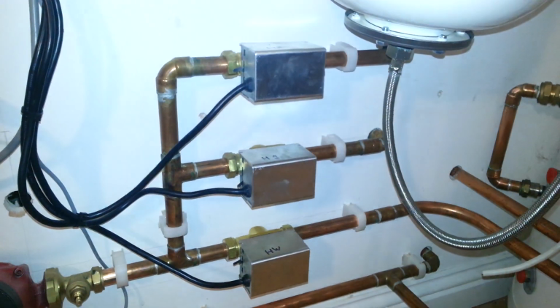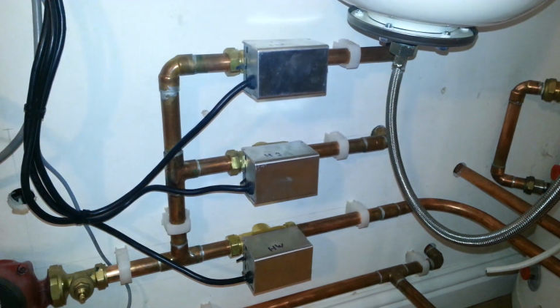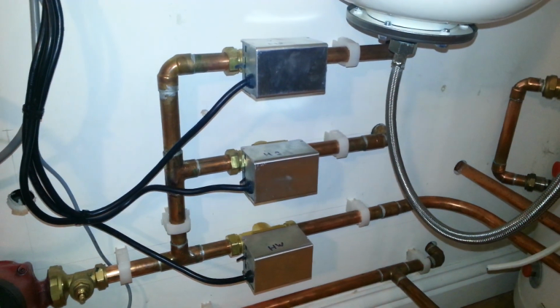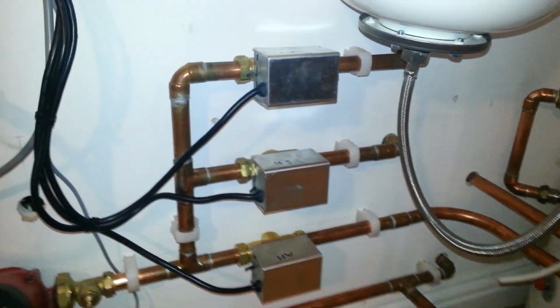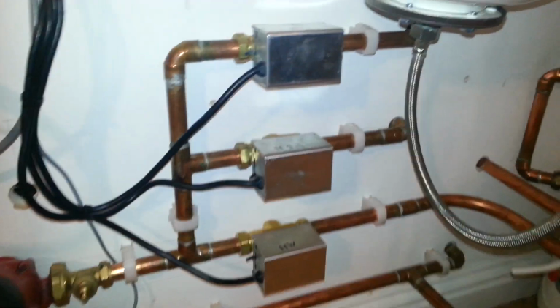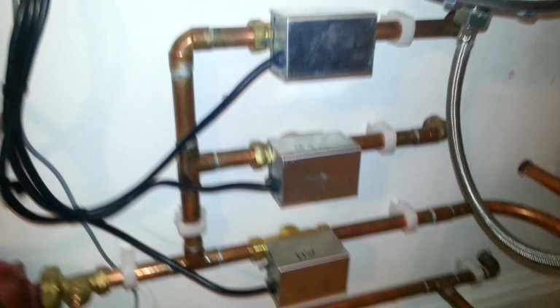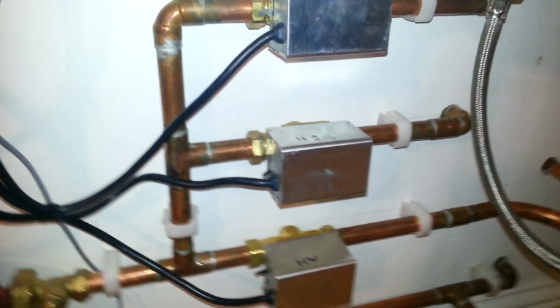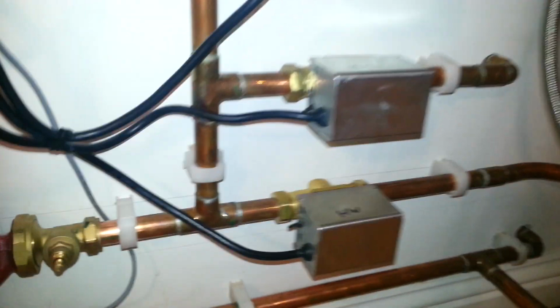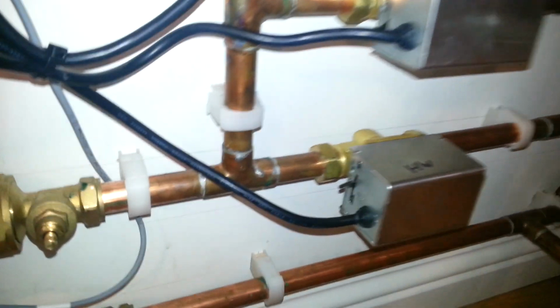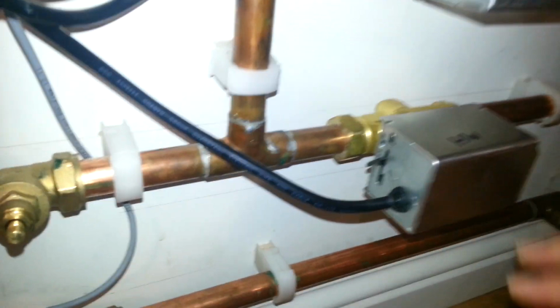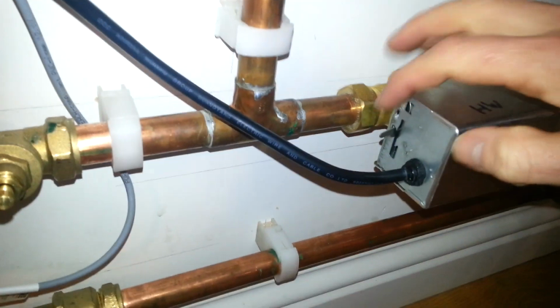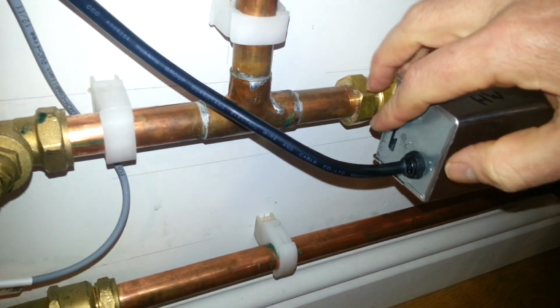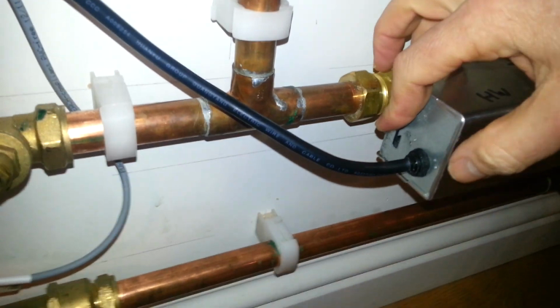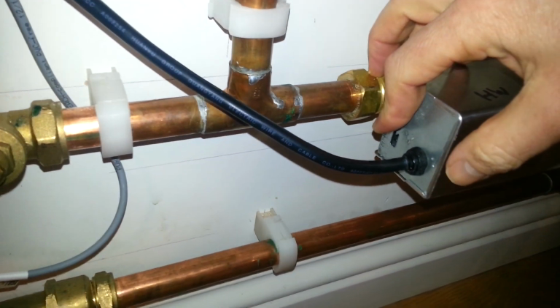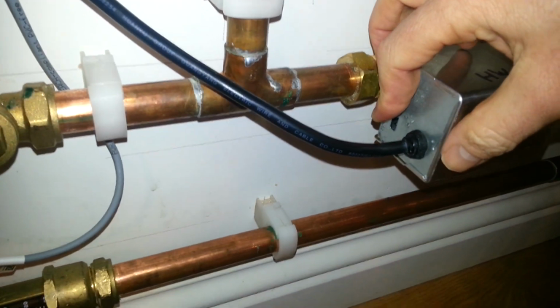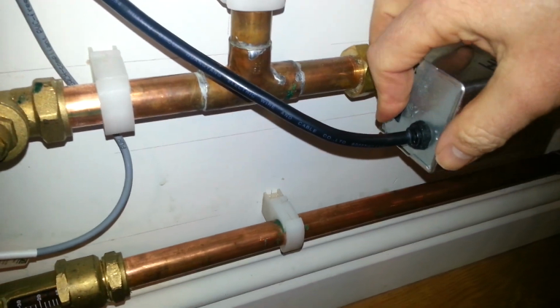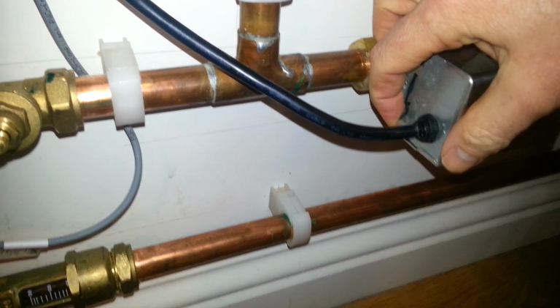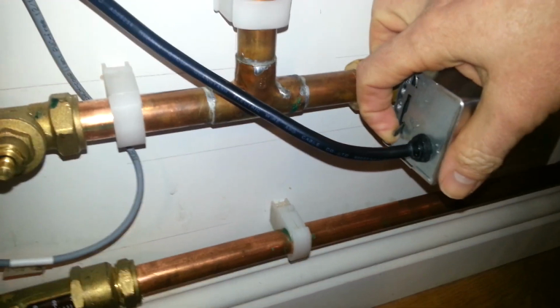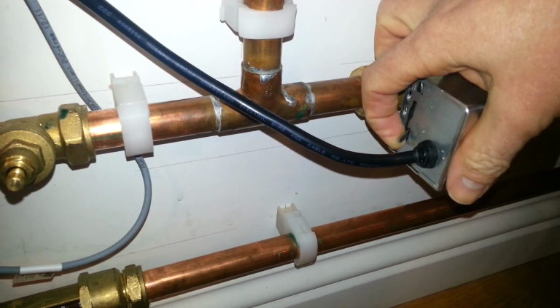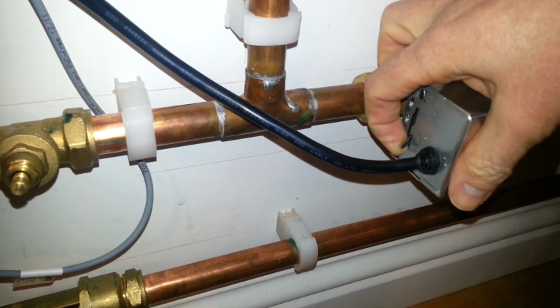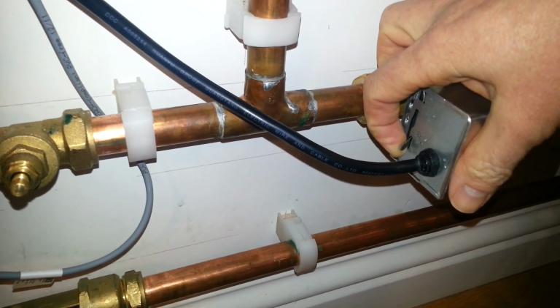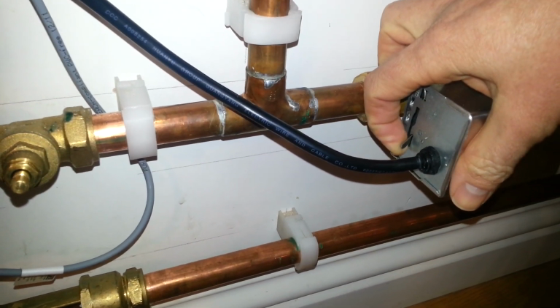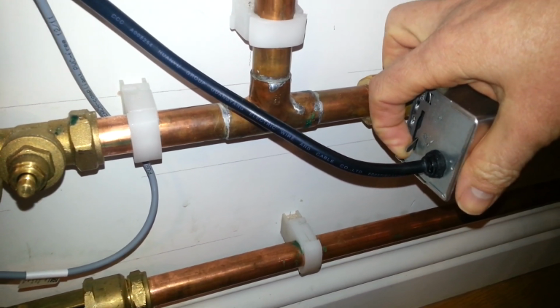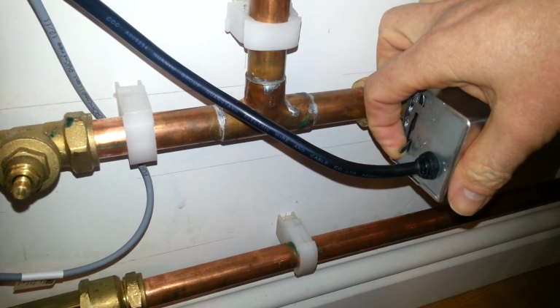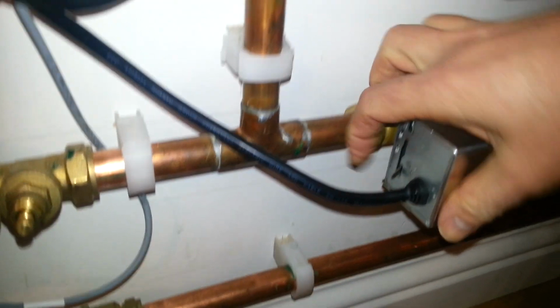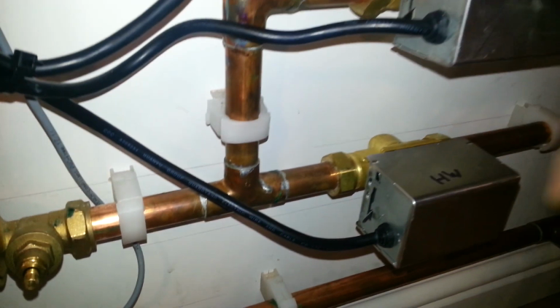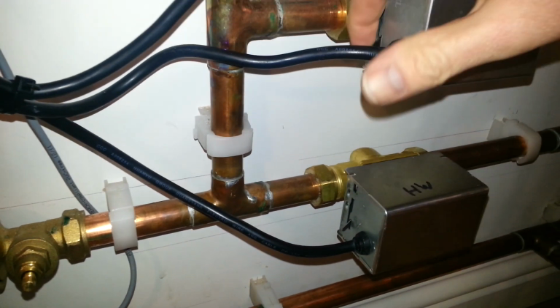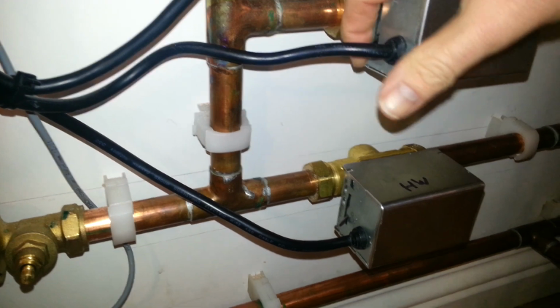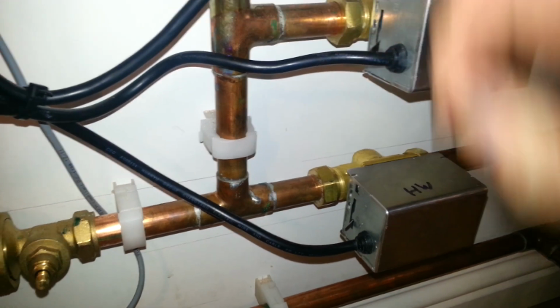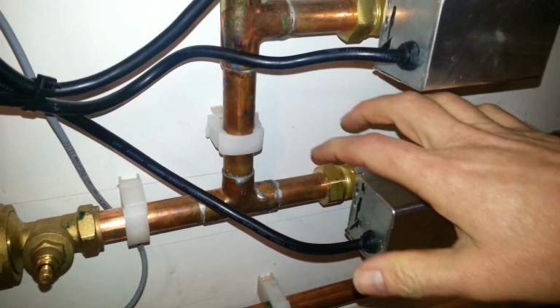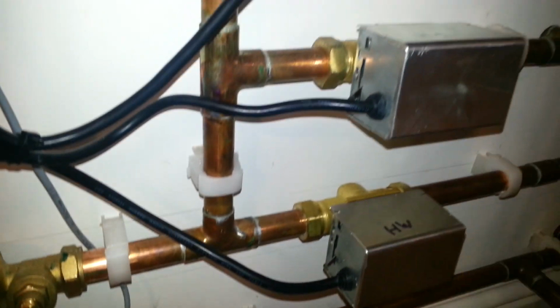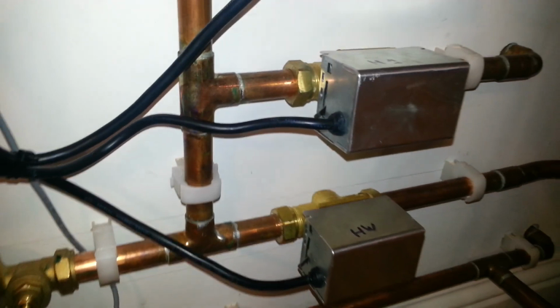To do this, what I need to do firstly is manually crank over the hot water valve. You can see this can be done by pushing the lever down and hooking it into the stop. We're now circulating both around the heating and the hot water at once.